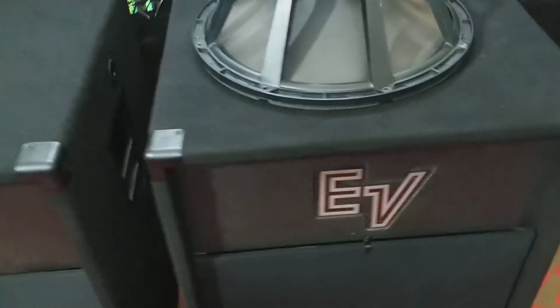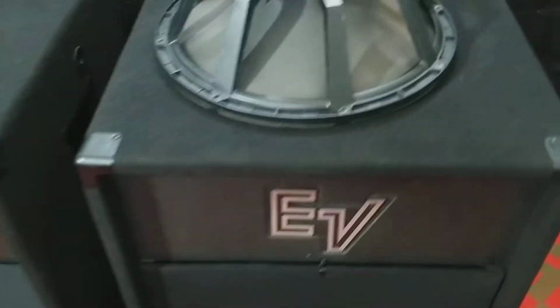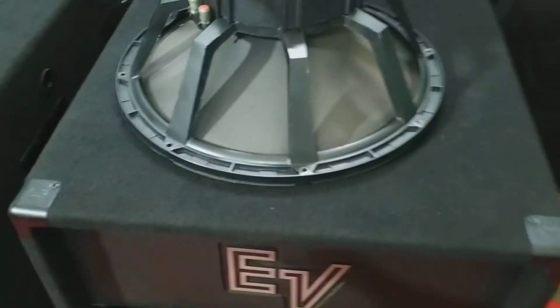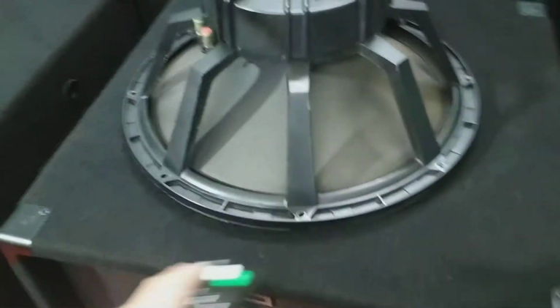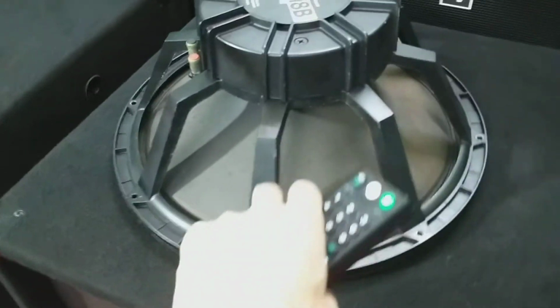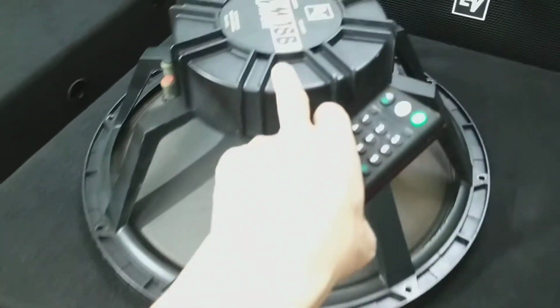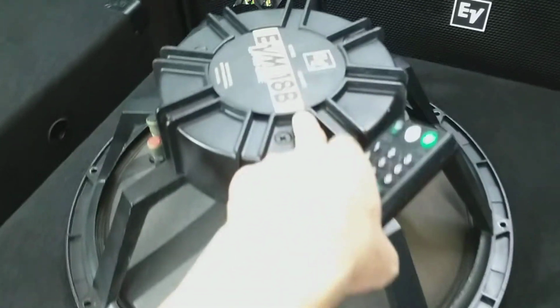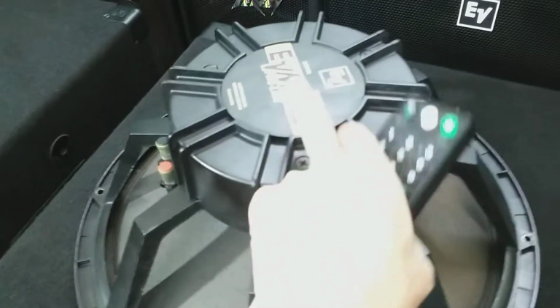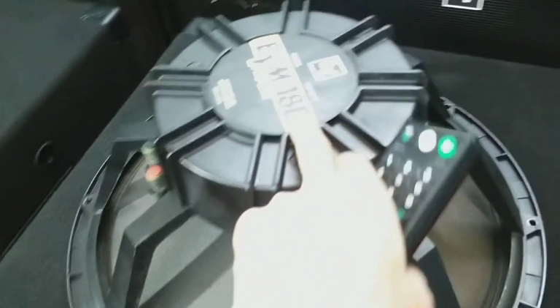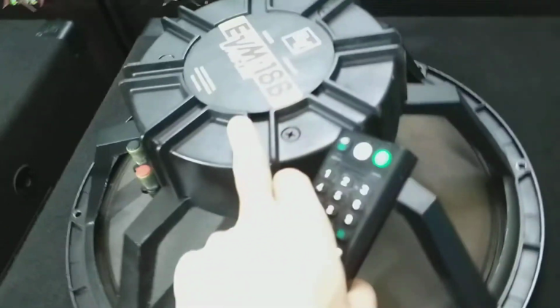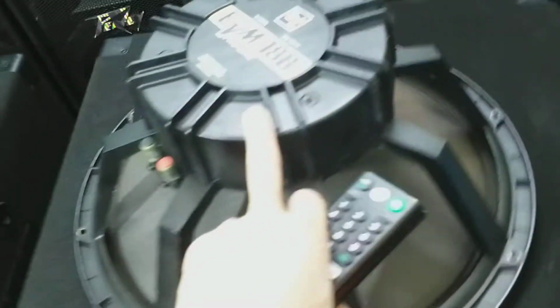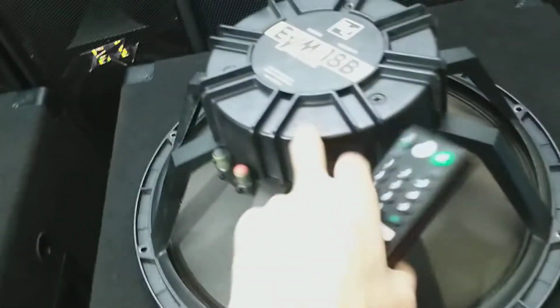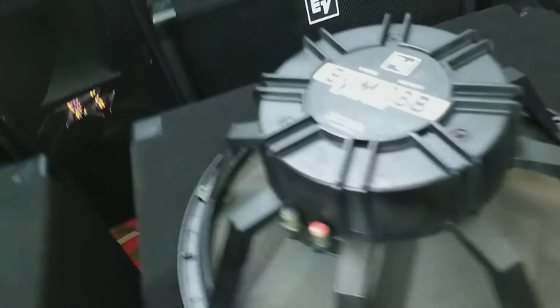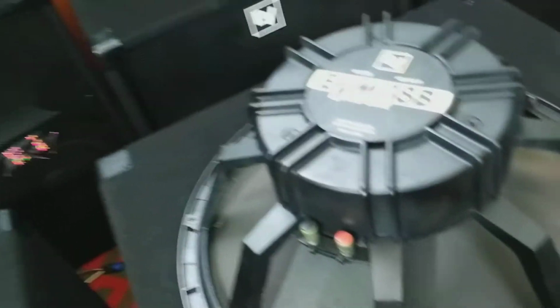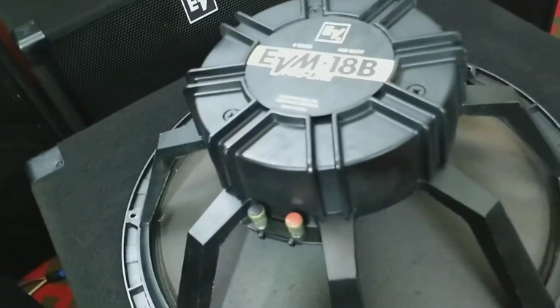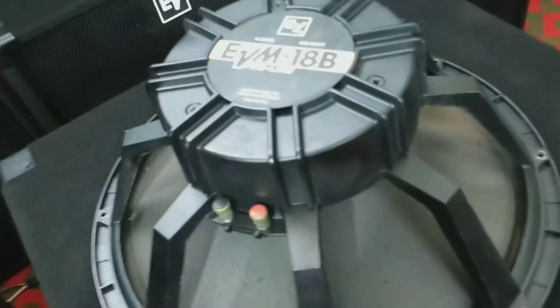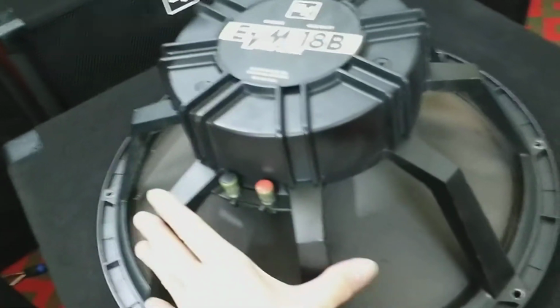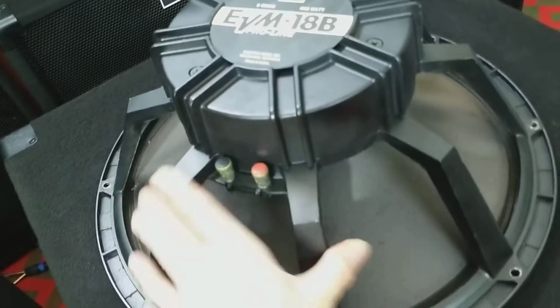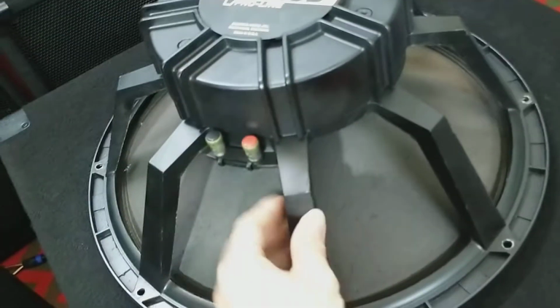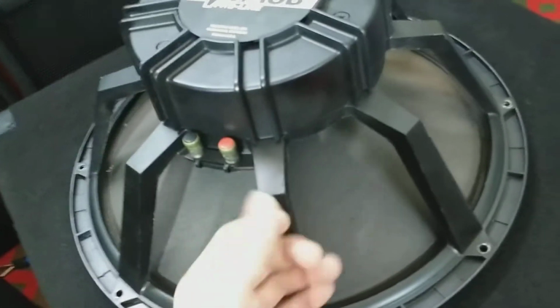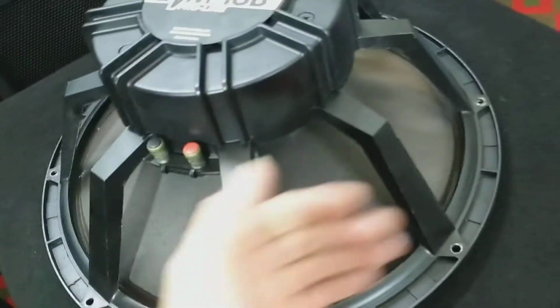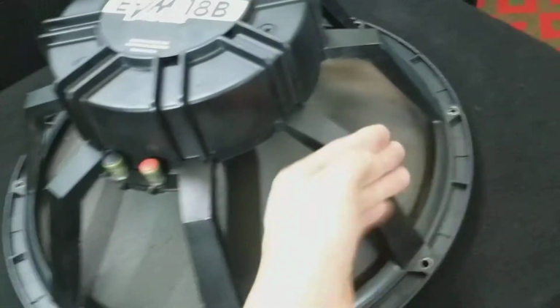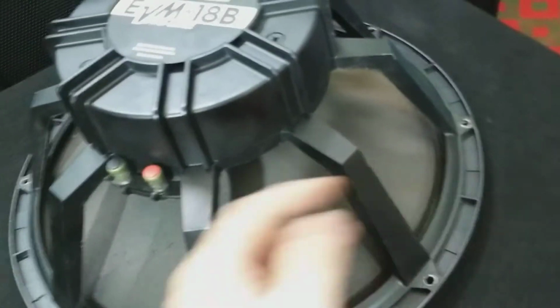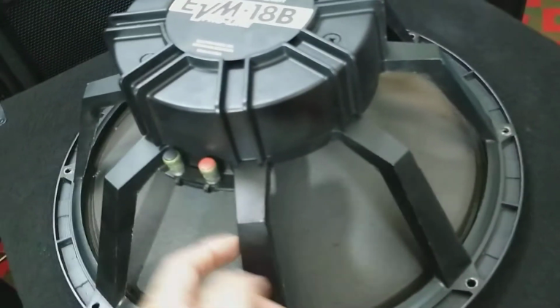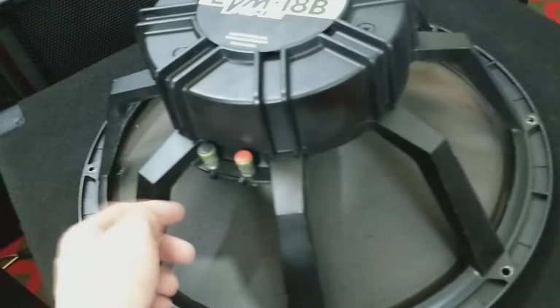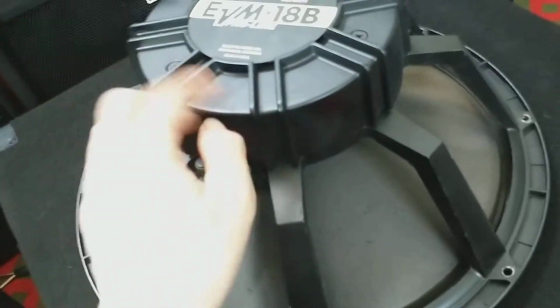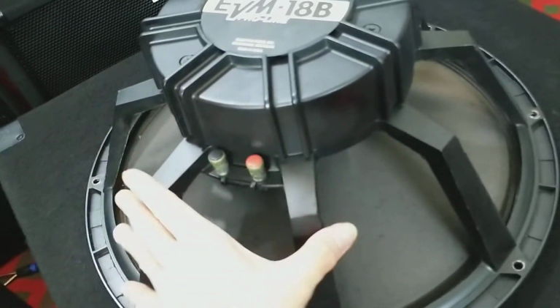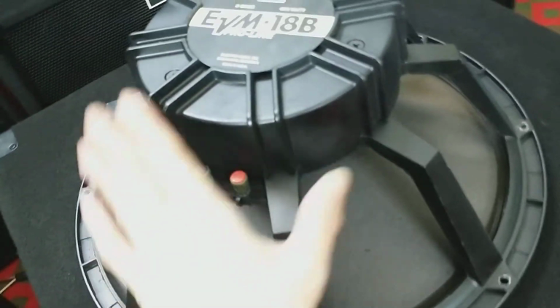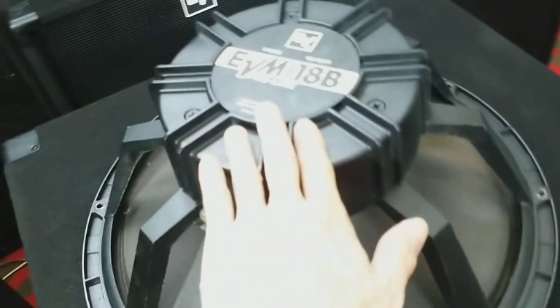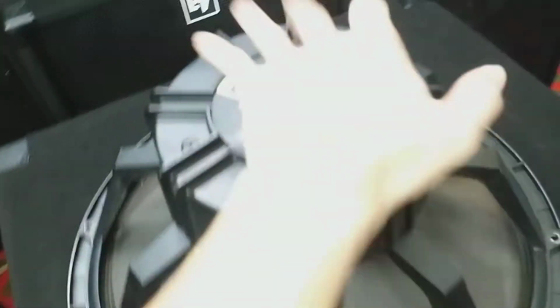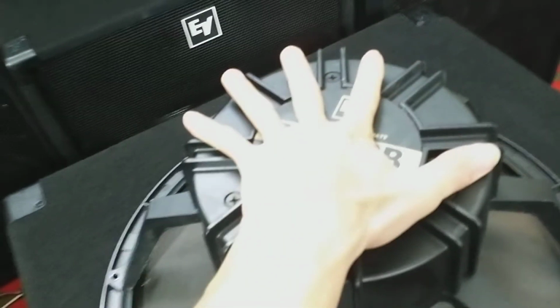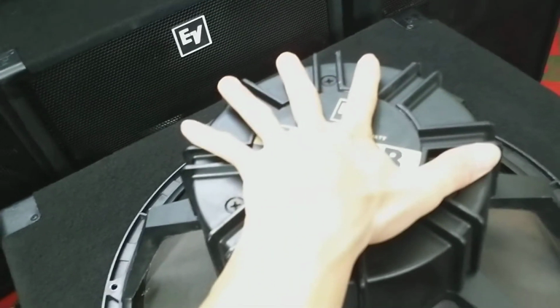Em tháo một cái bát ra cho các bác xem nhé. Đang test một quả. Từ 22 họng 100, dòng súp mỹ xịn sản xuất tại Mỹ. Các bạn nhìn sừng gông này — sừng gông đúc các bạn nhé. Đây là cái sừng gông đúc. Mô đen từ 22 họng 100.